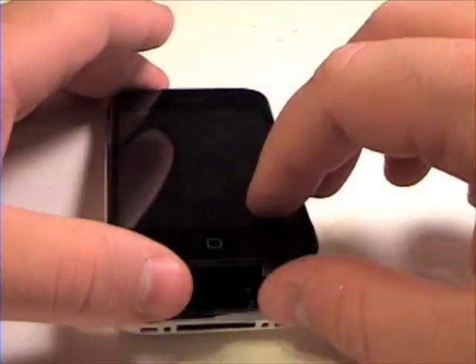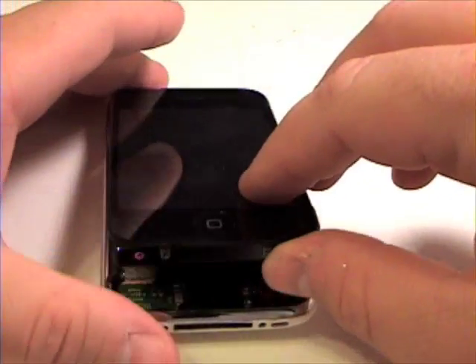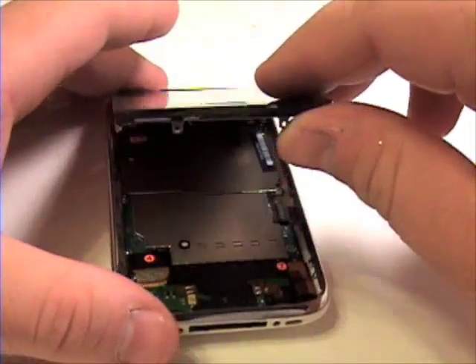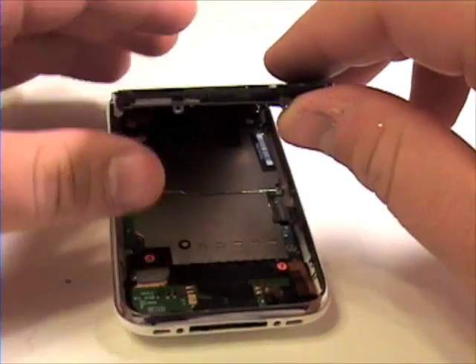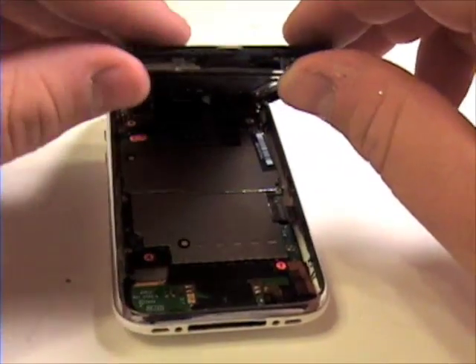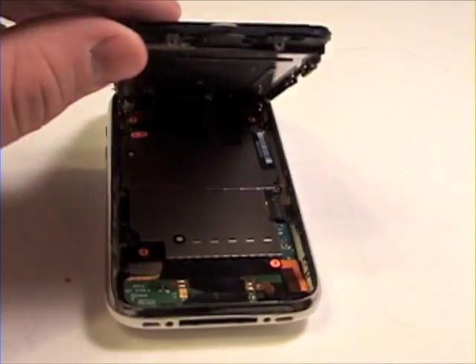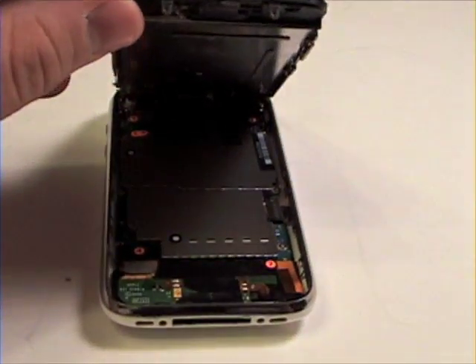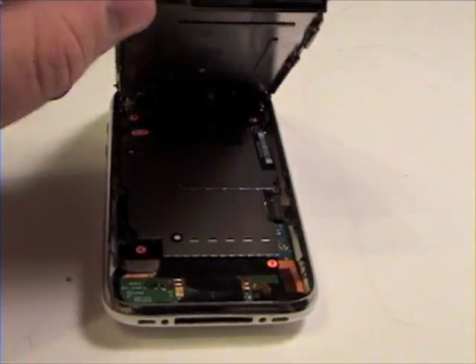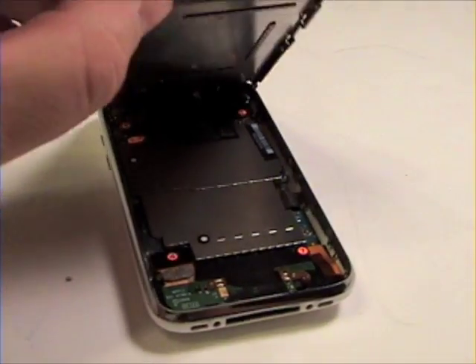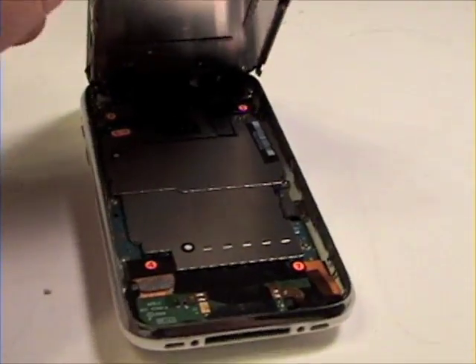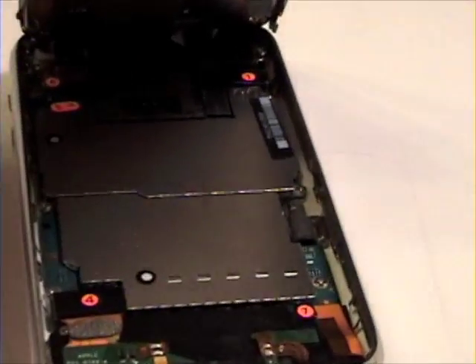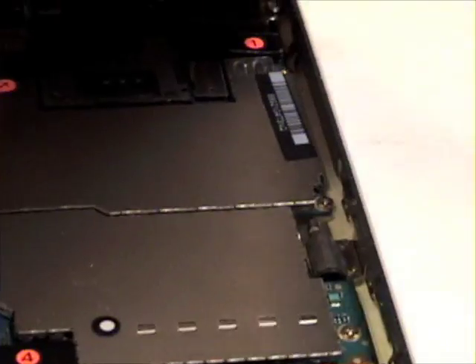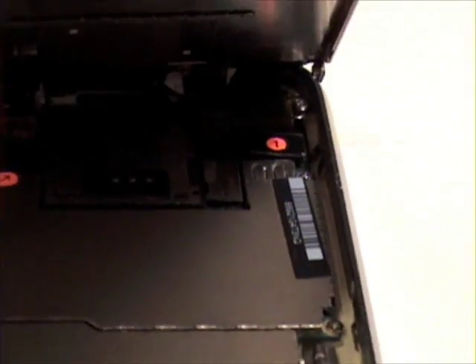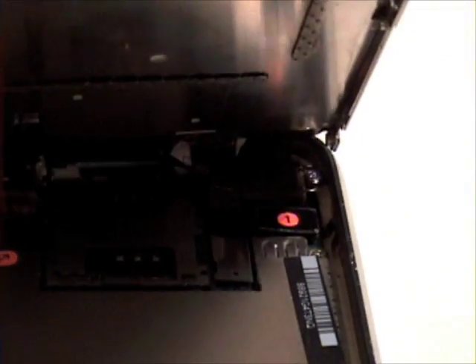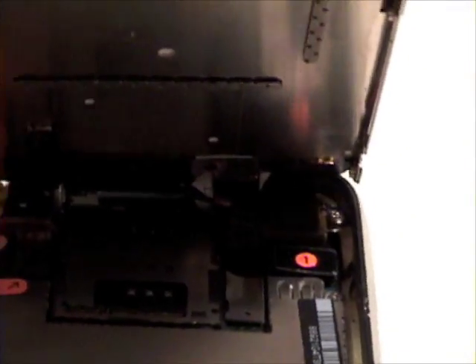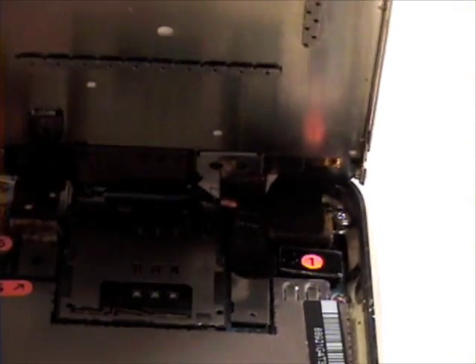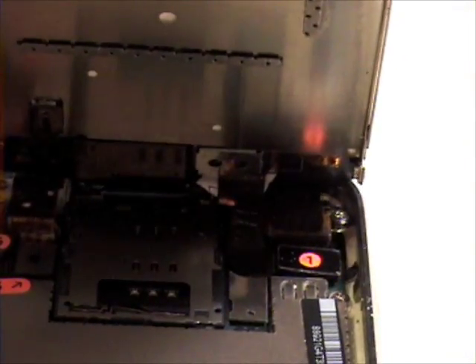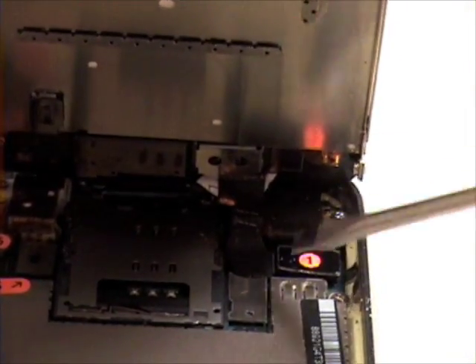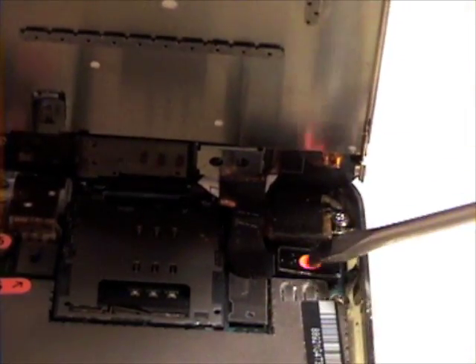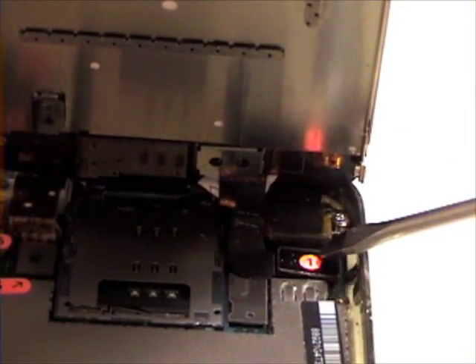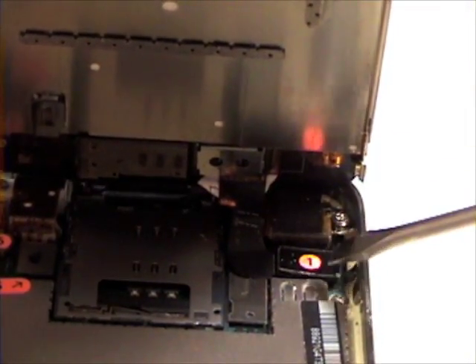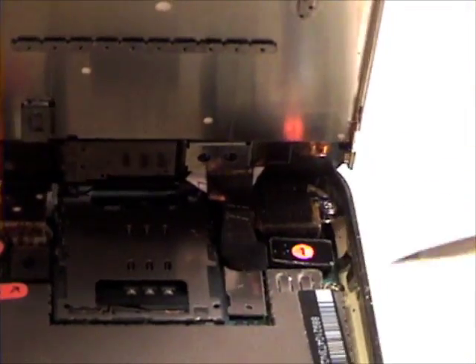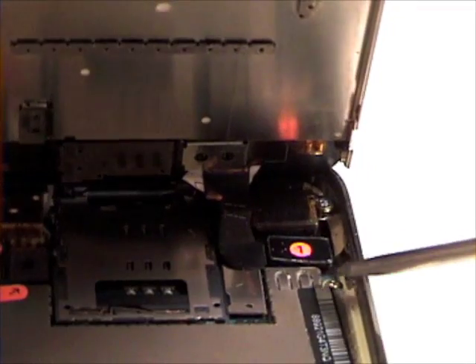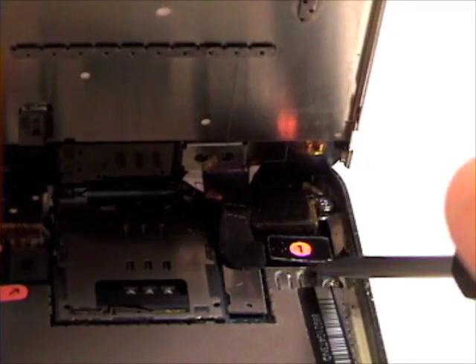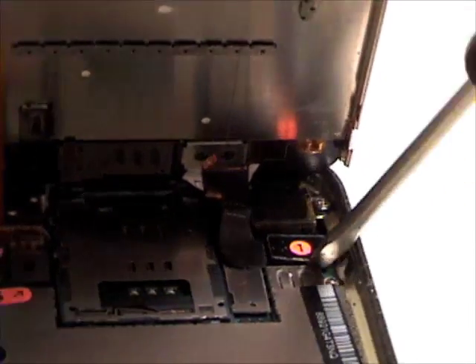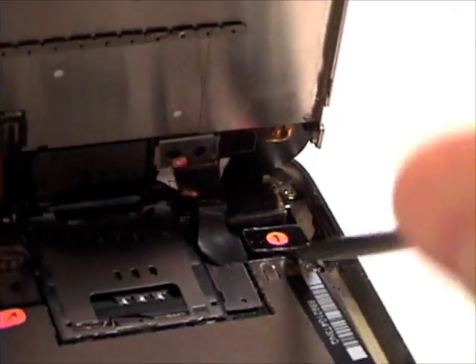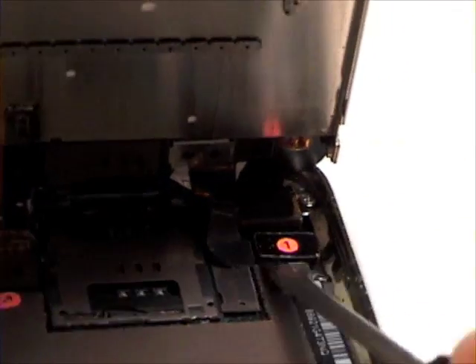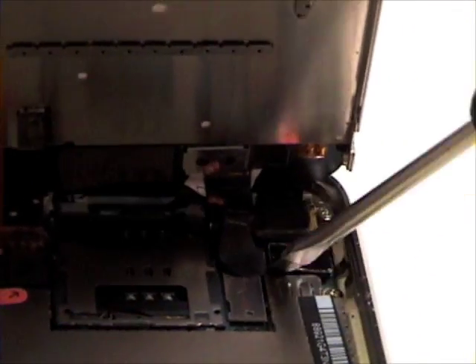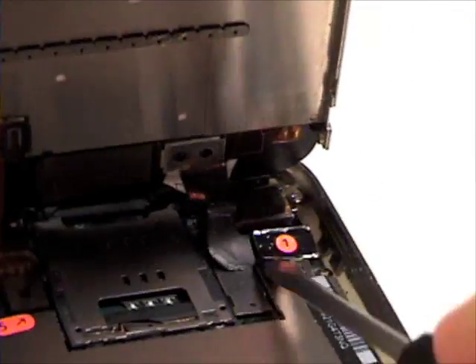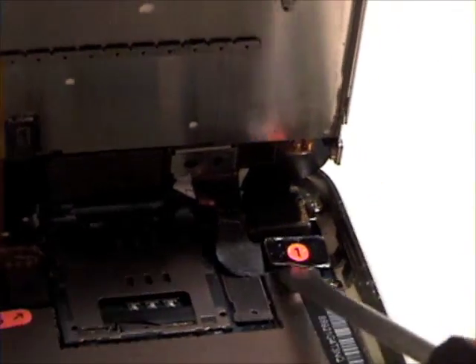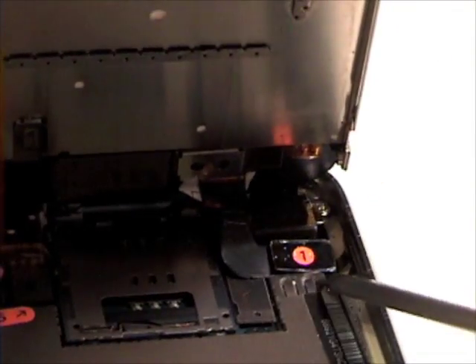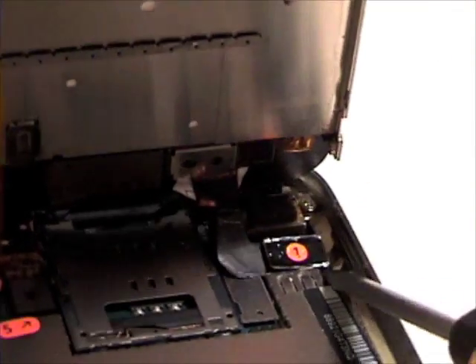Now lift up from the base and you will see three cables that will need to be removed. The first and second cable snap off the logic board. Do this very carefully.